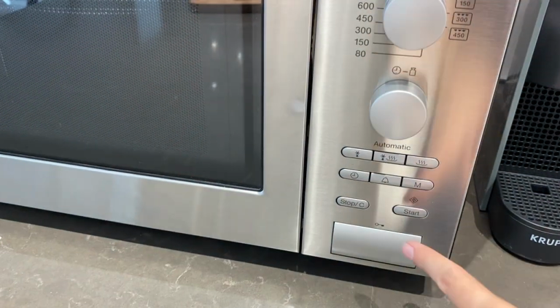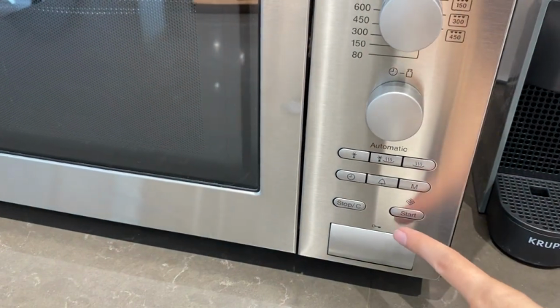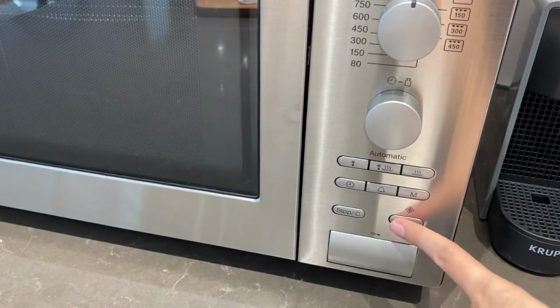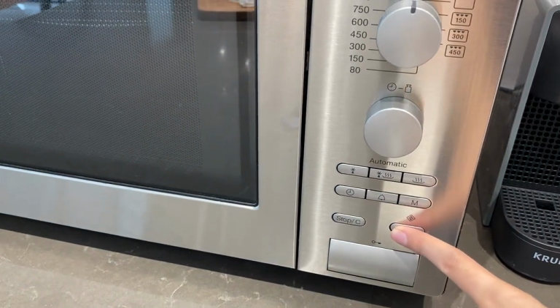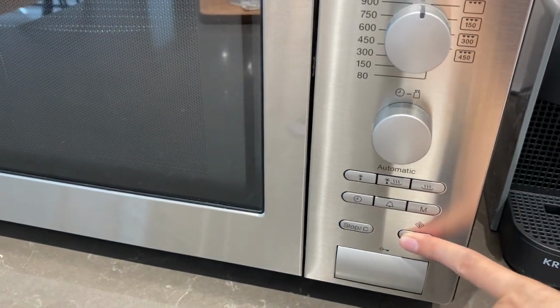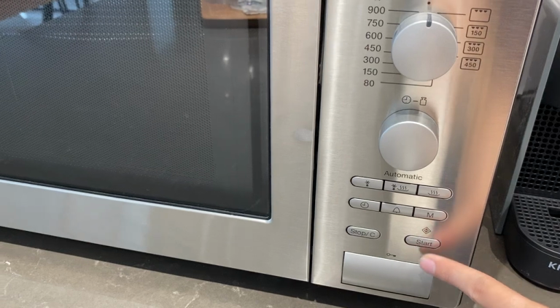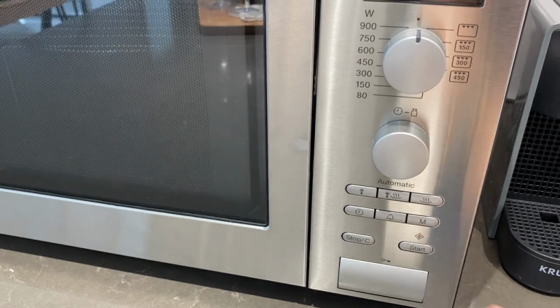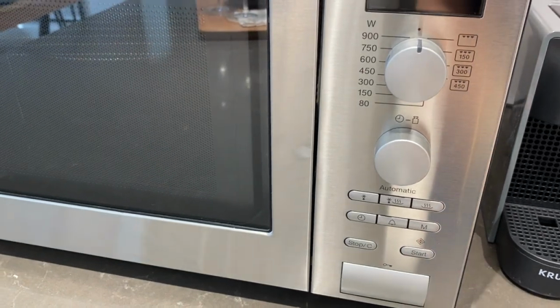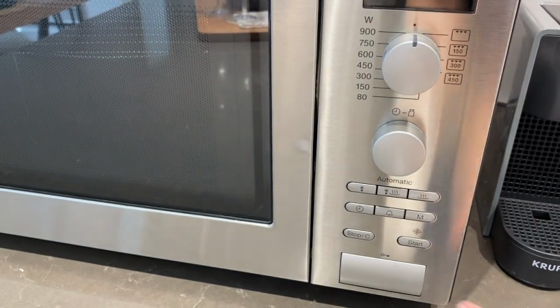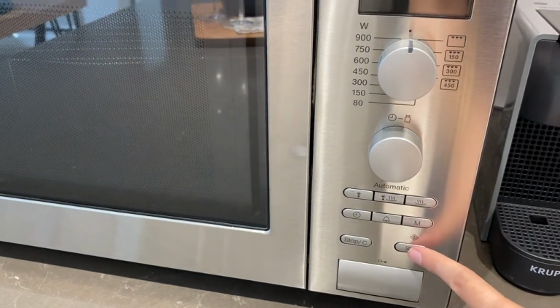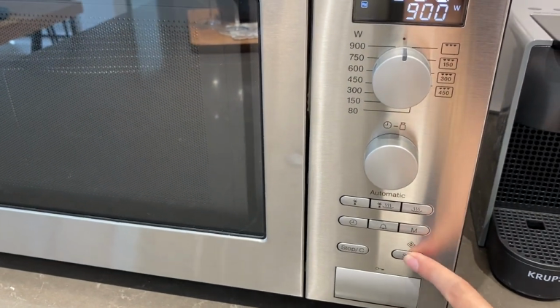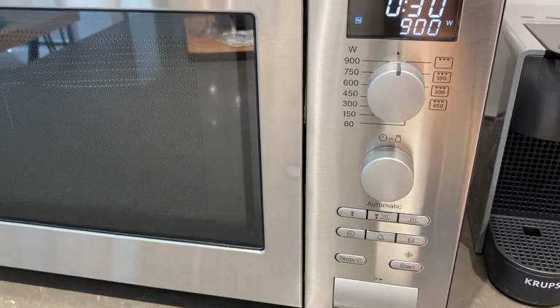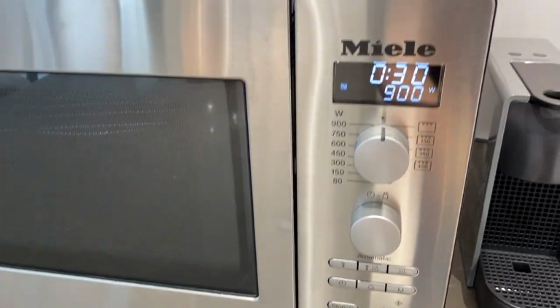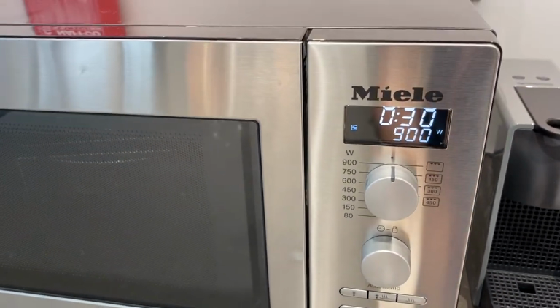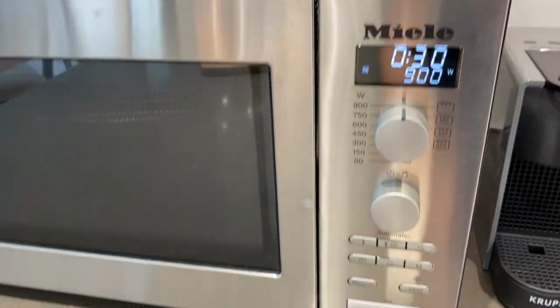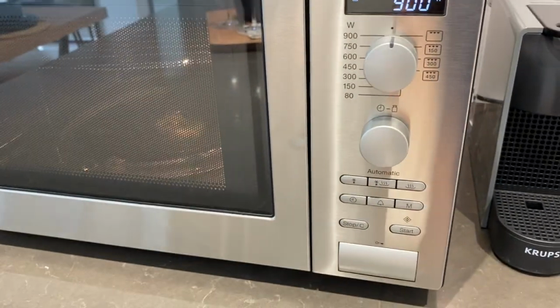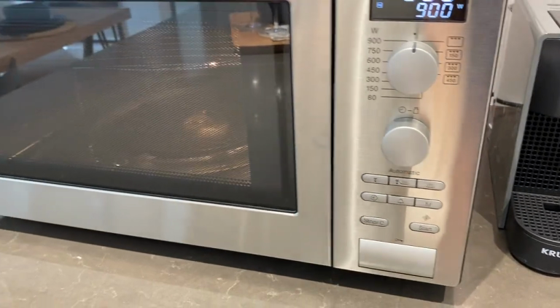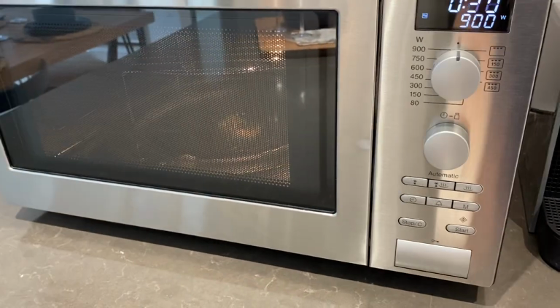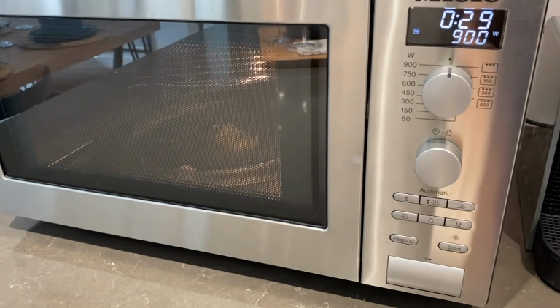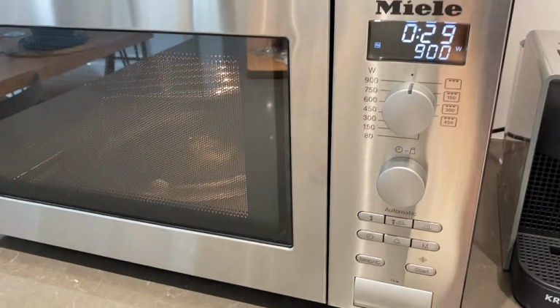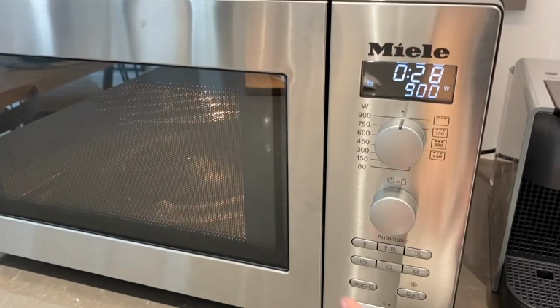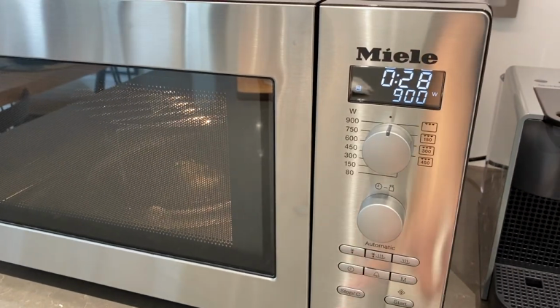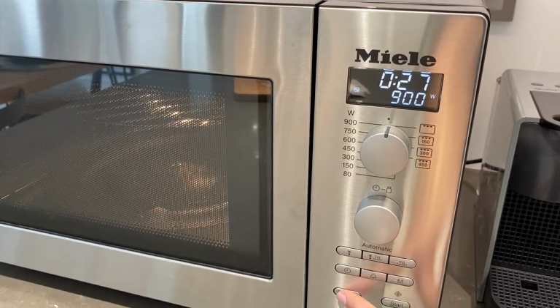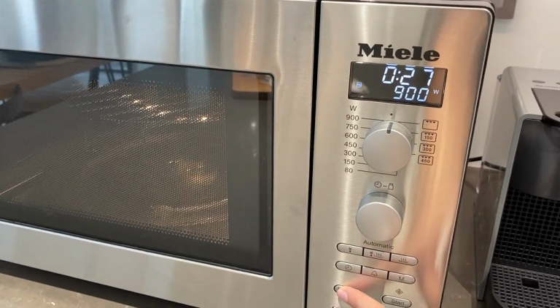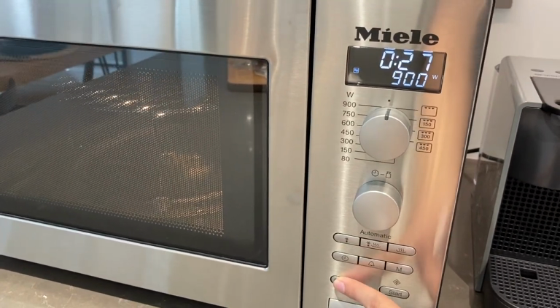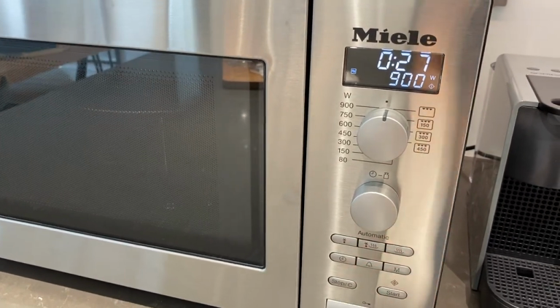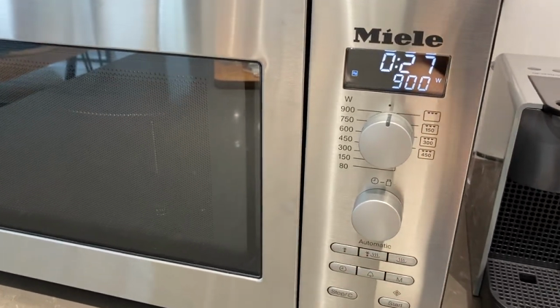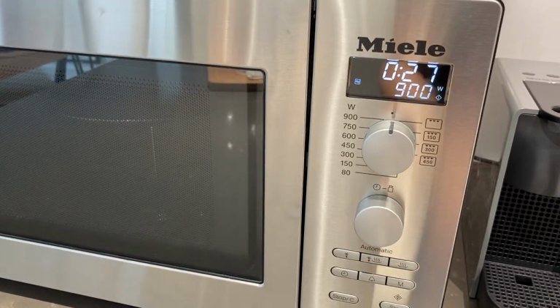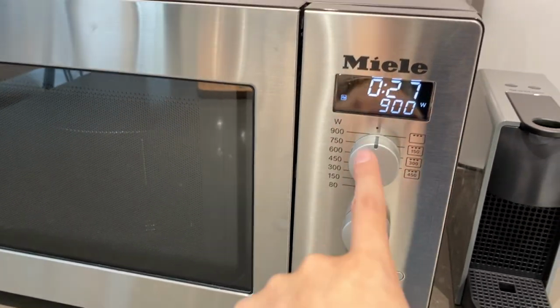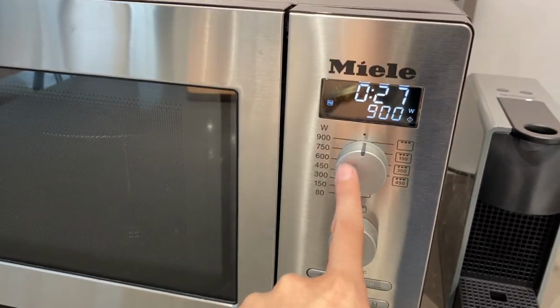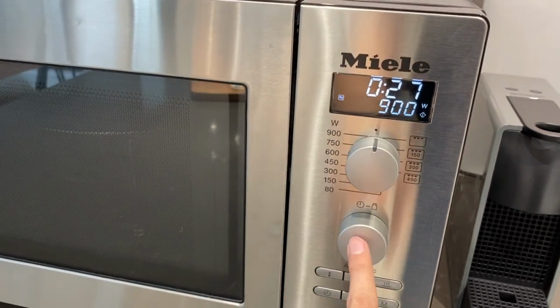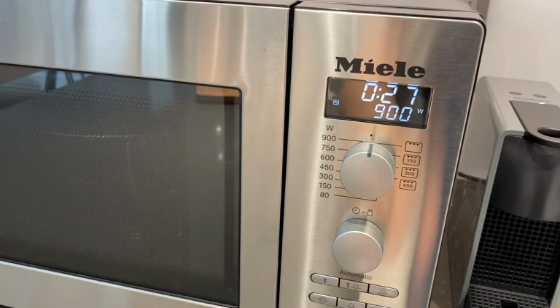Press this button right here for quick start. Wait for it to load. To stop, press this button right here. You can also use these buttons for the program.